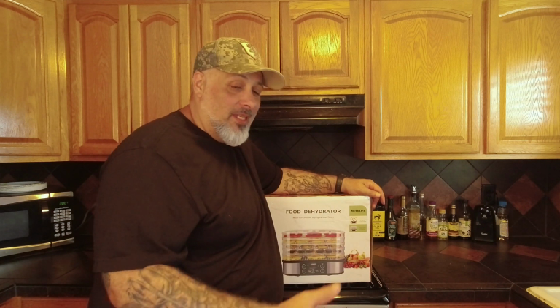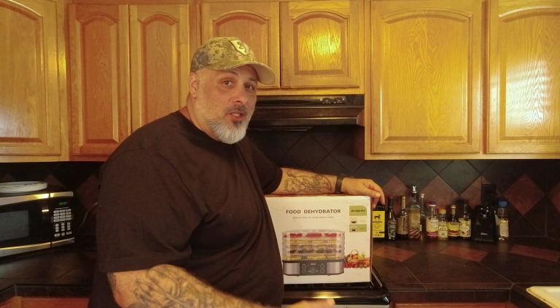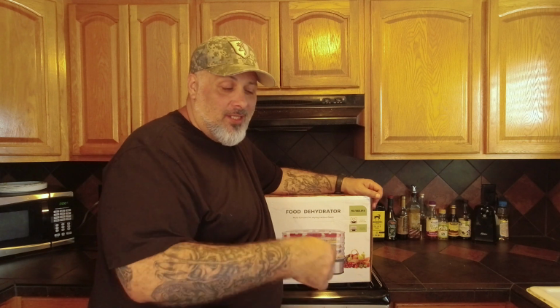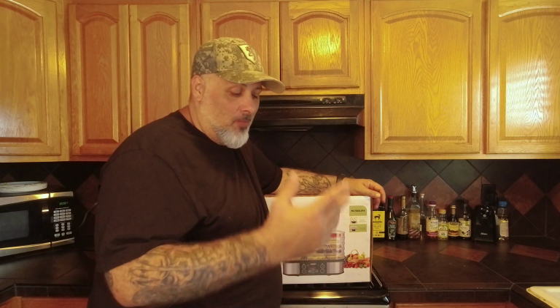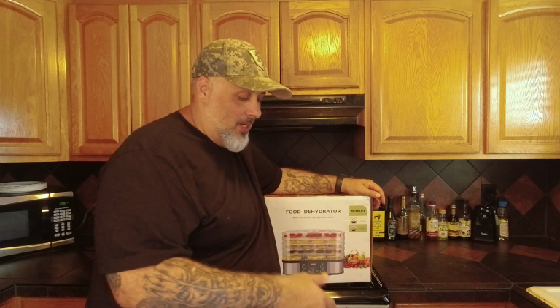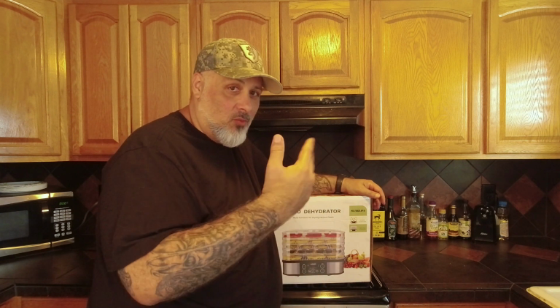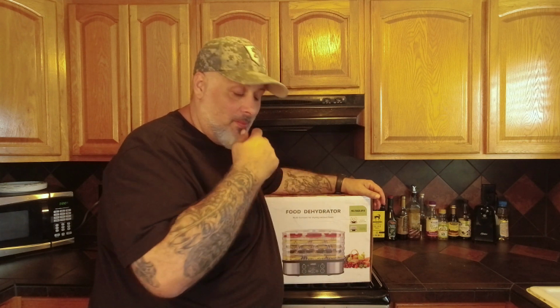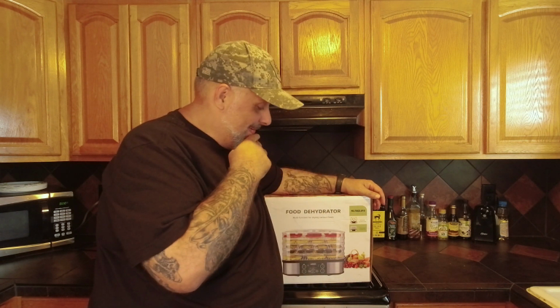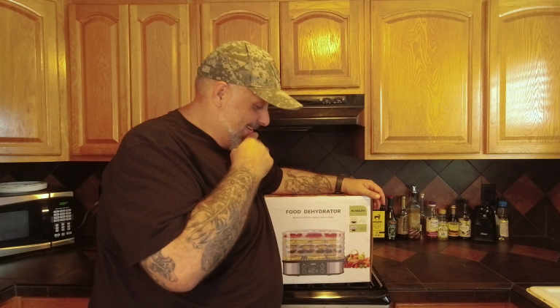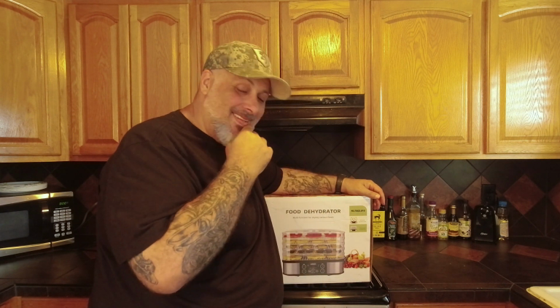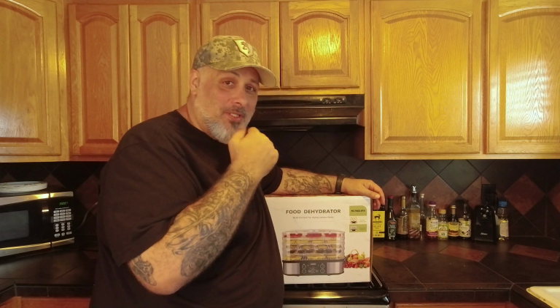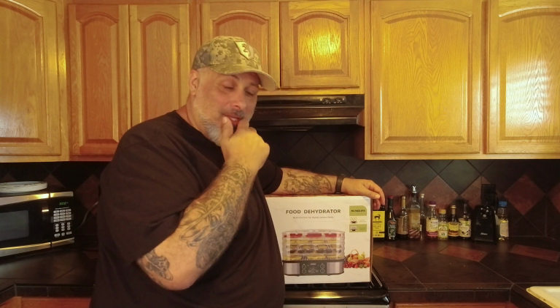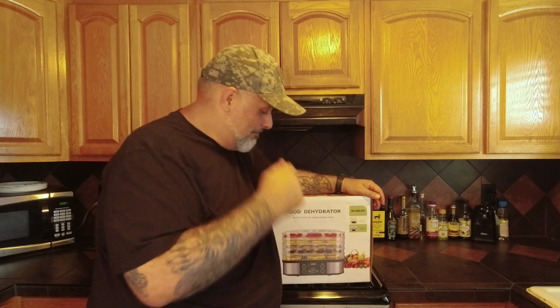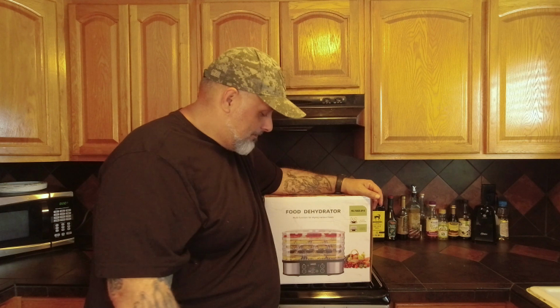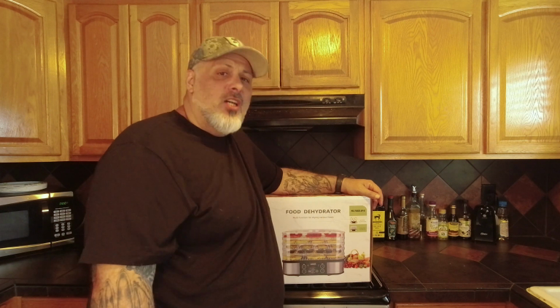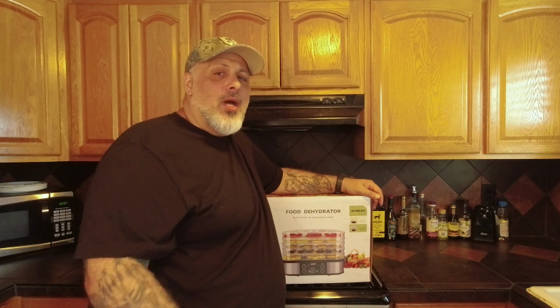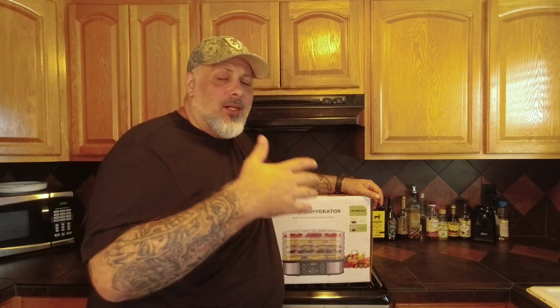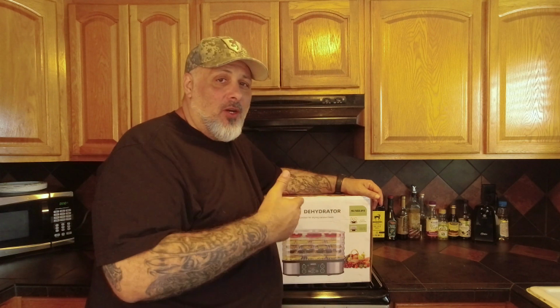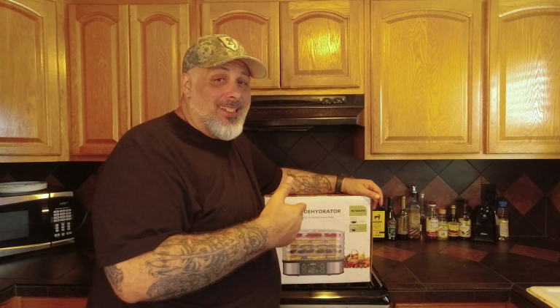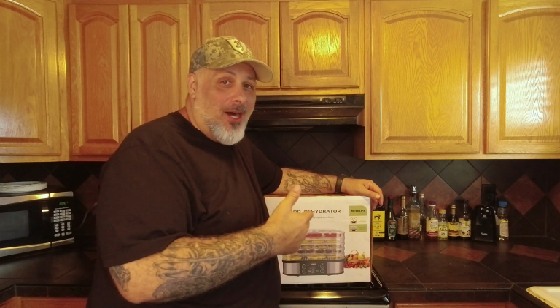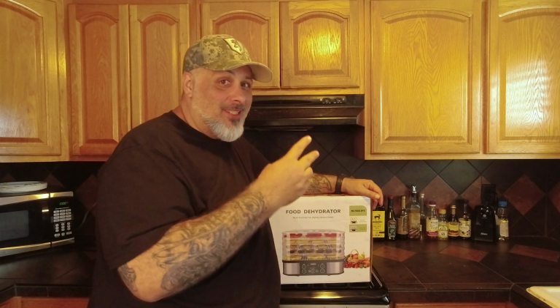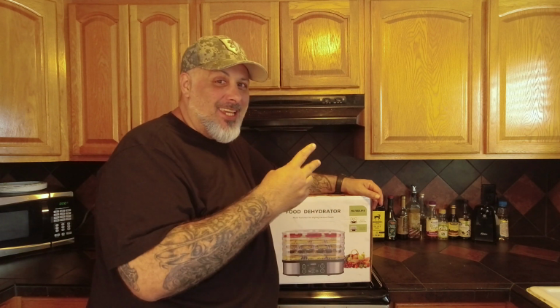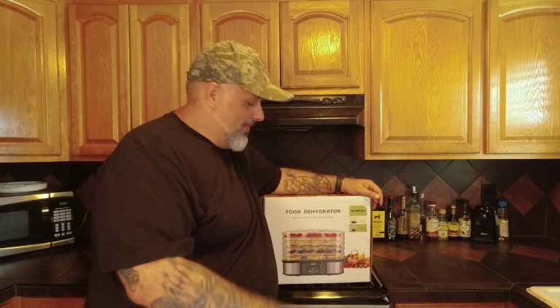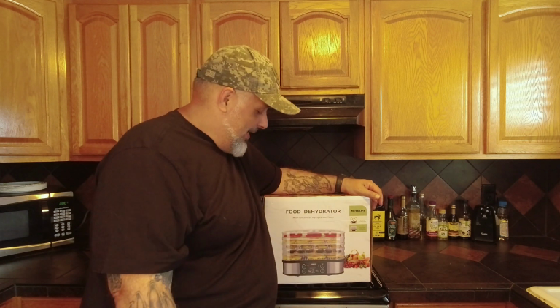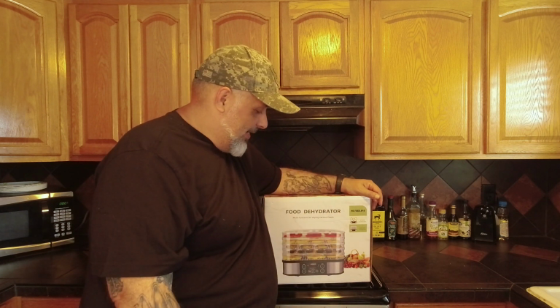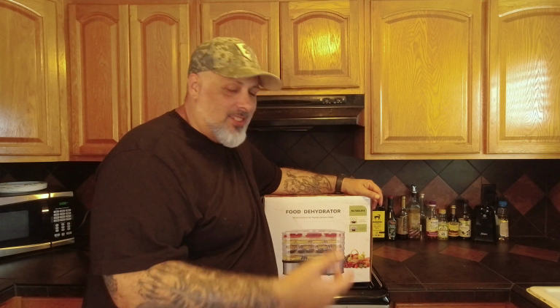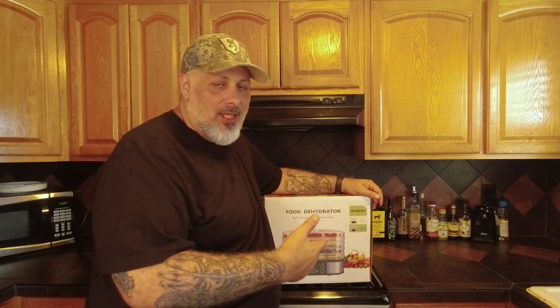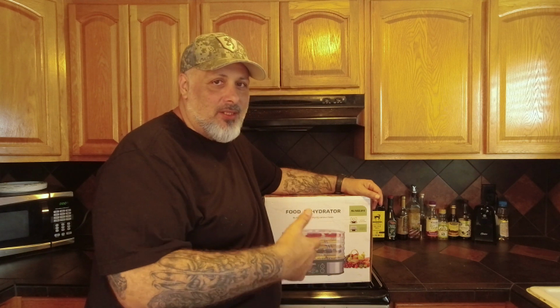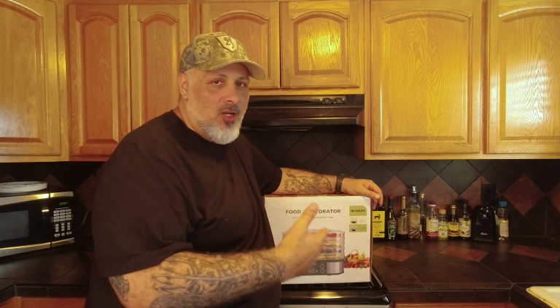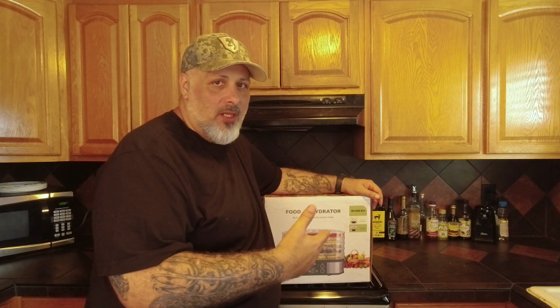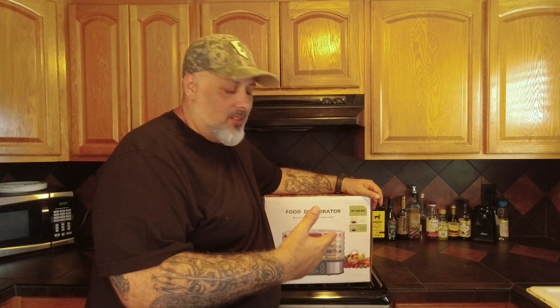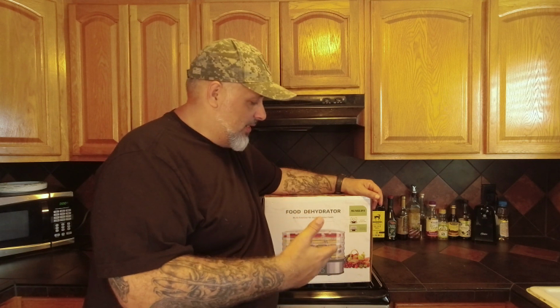I give credit to those guys that can just open up the box and just roll with it. But yeah, I wasn't happy with the outcome. So anyways, we're going to go ahead and take this out of the box for this second time and just kind of see what's inside and go a little bit into some of the details.